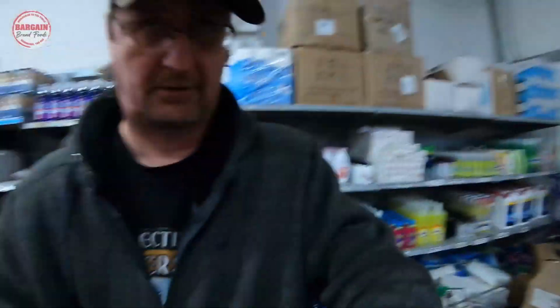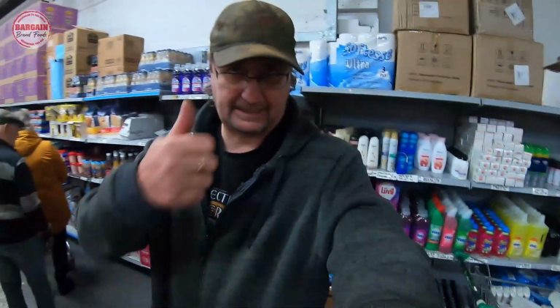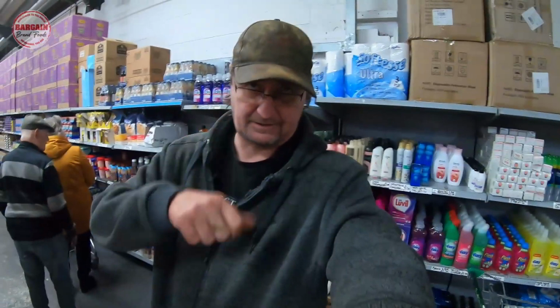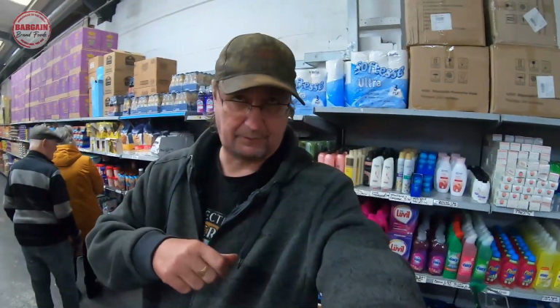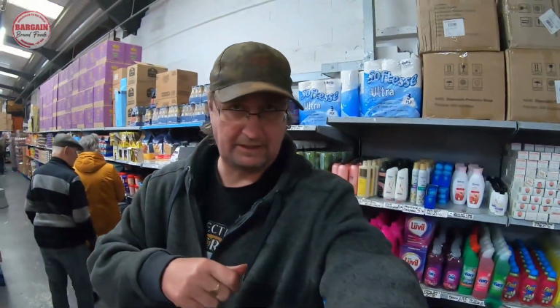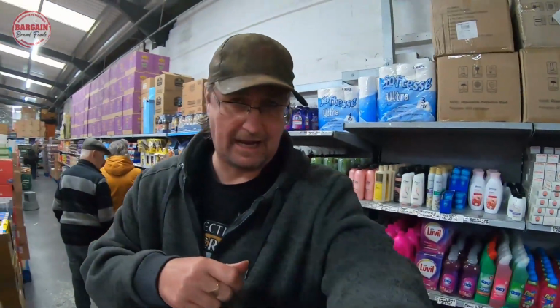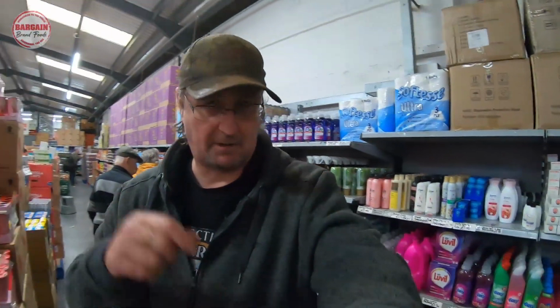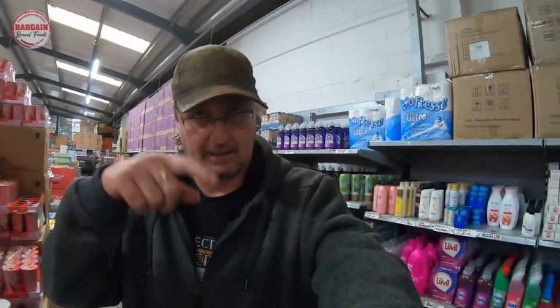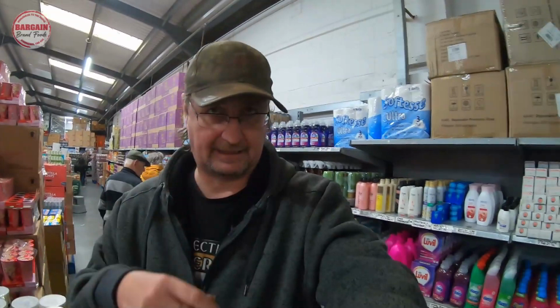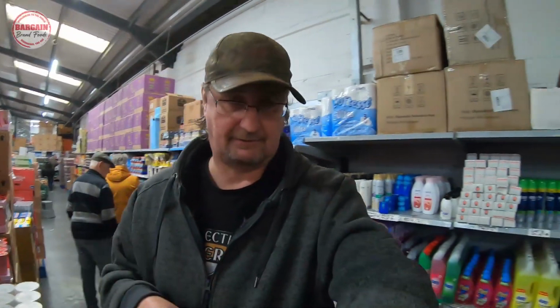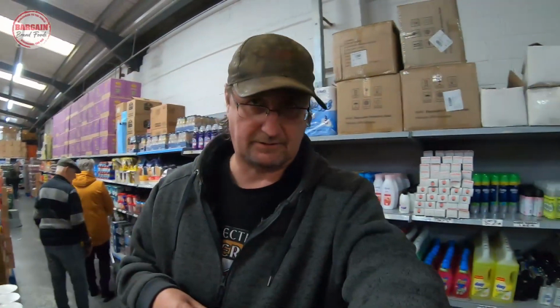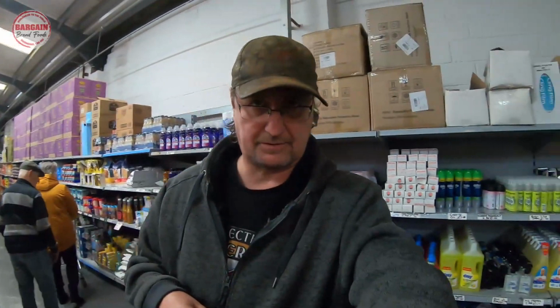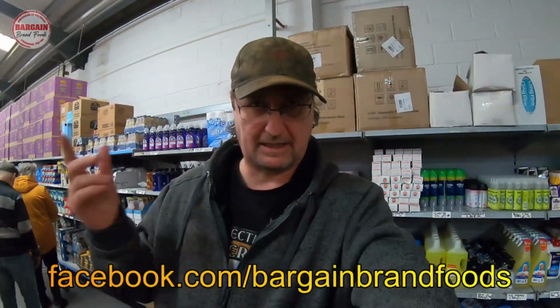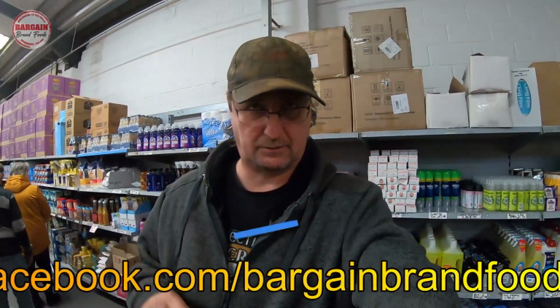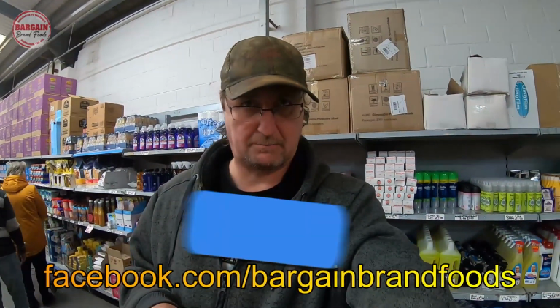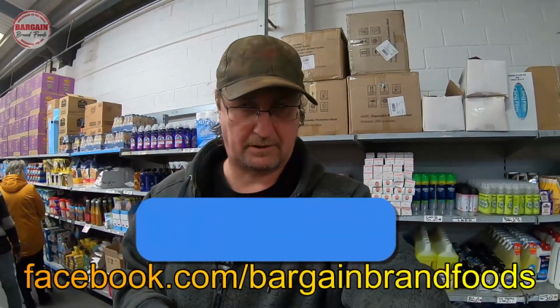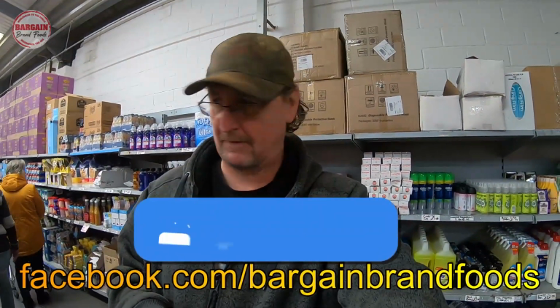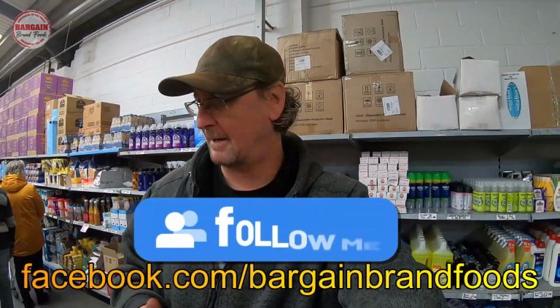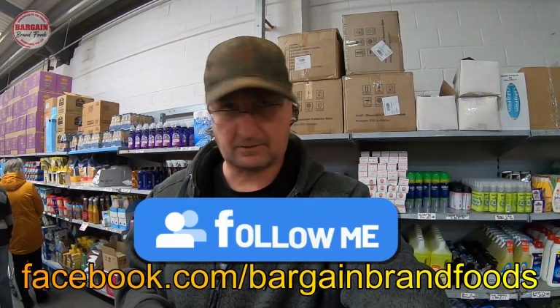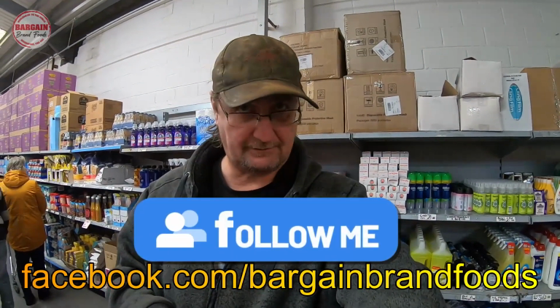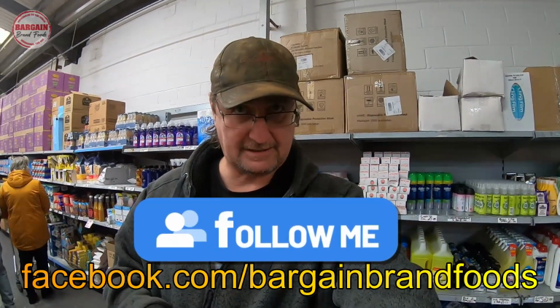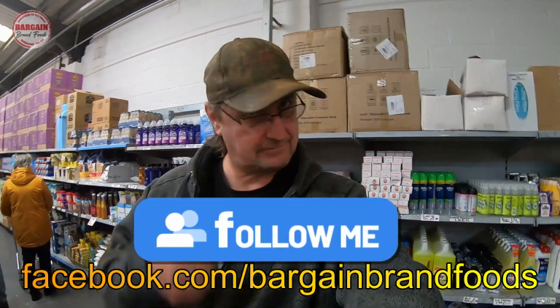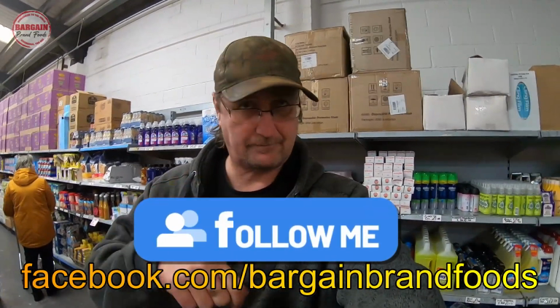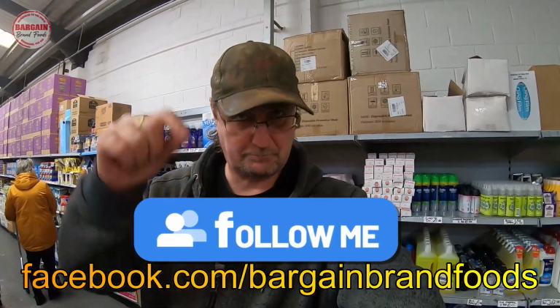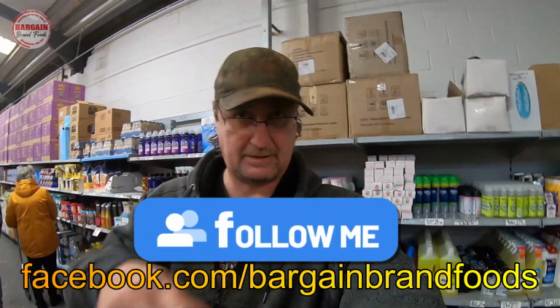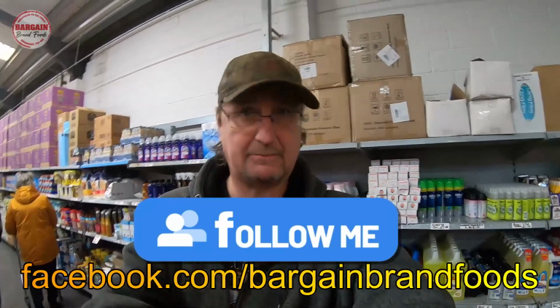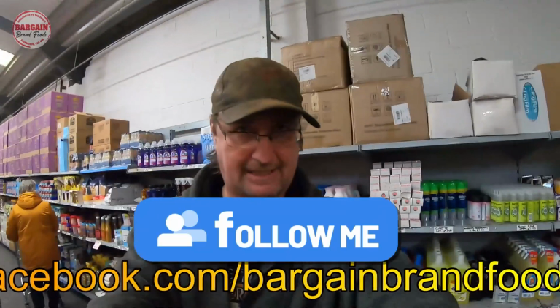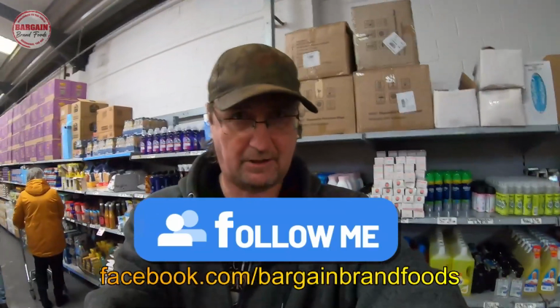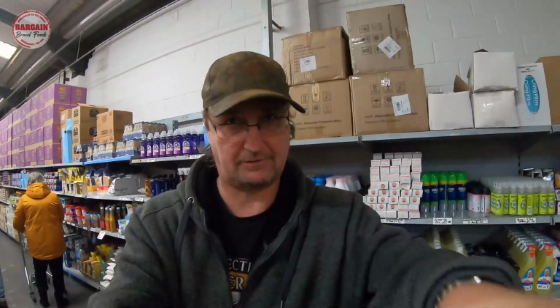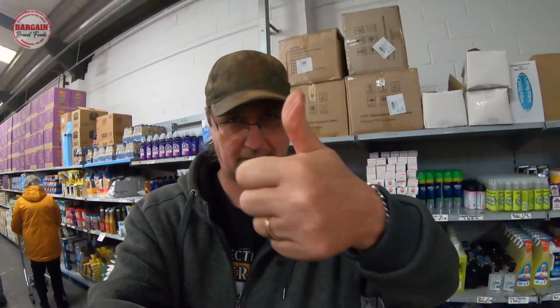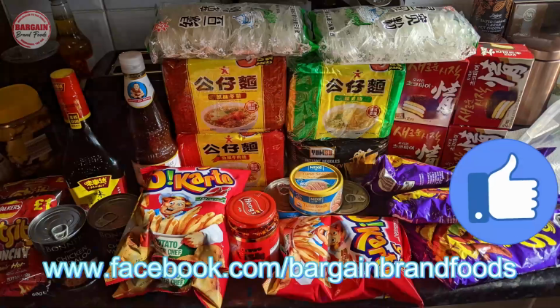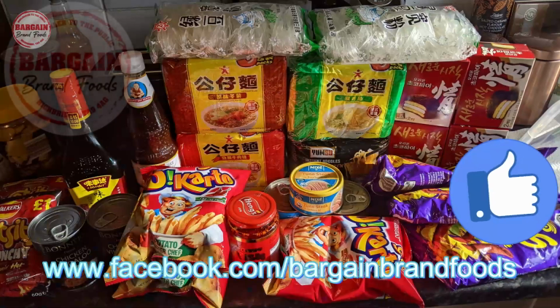All right then, guys, thanks for watching. I've got a link in the video description of where to pop along. Cost eleven these days - this place brings down the cost. Catch you at the next.